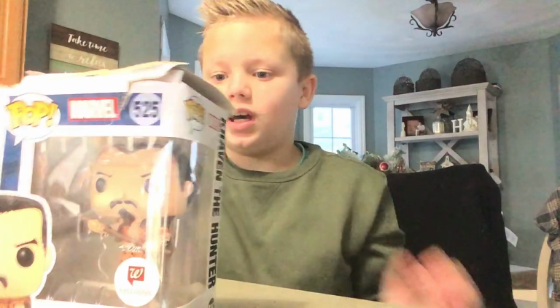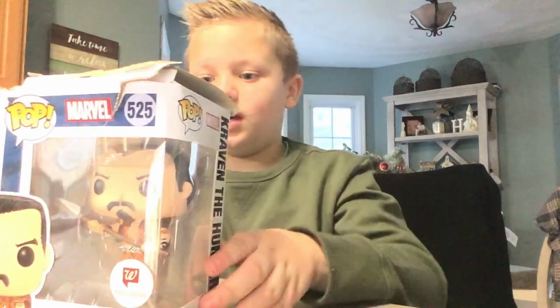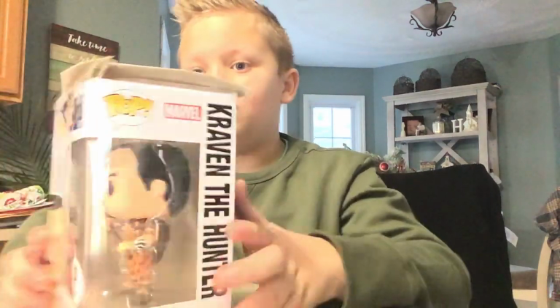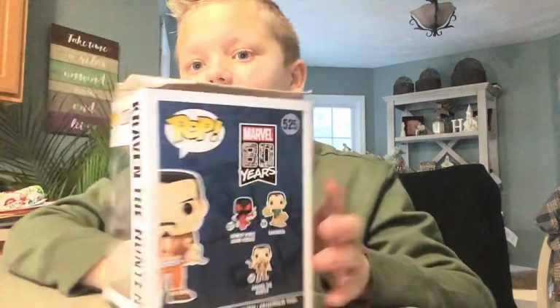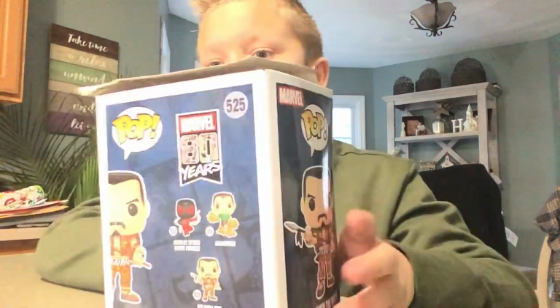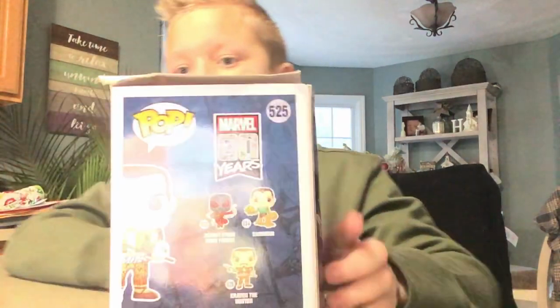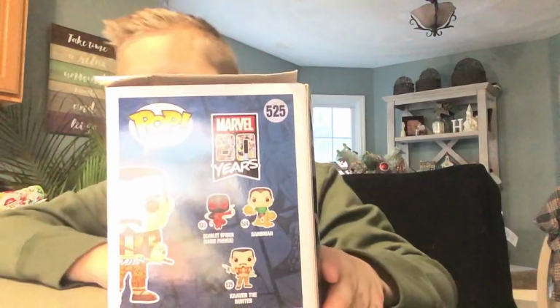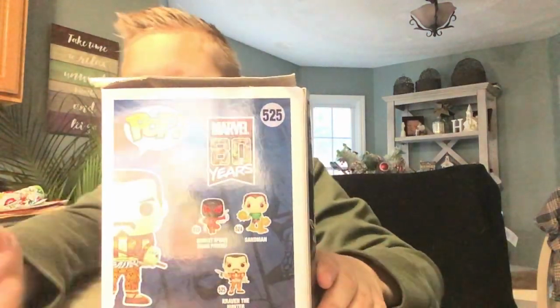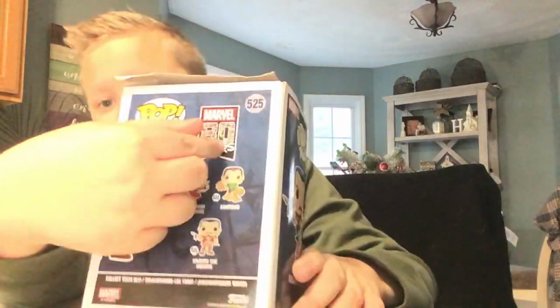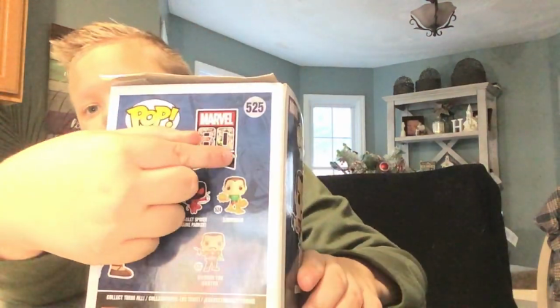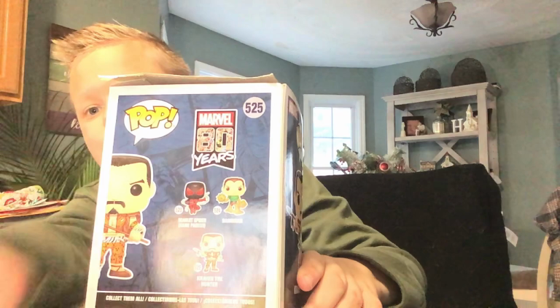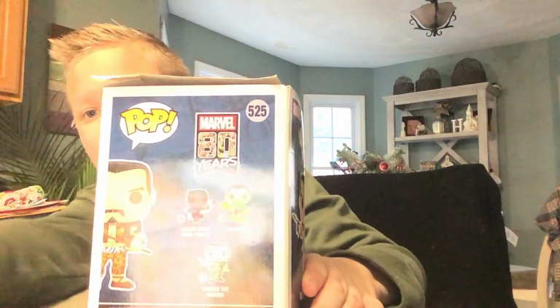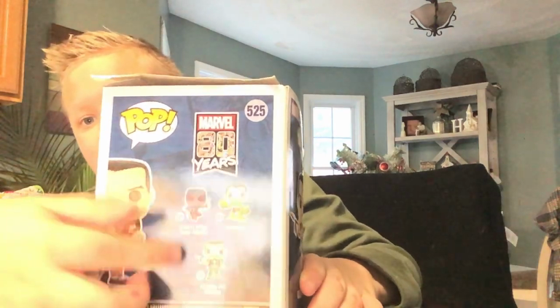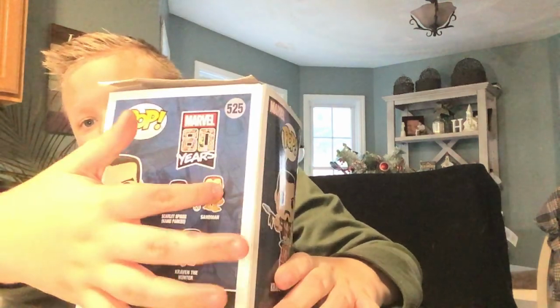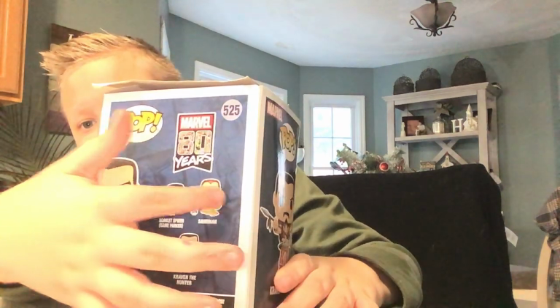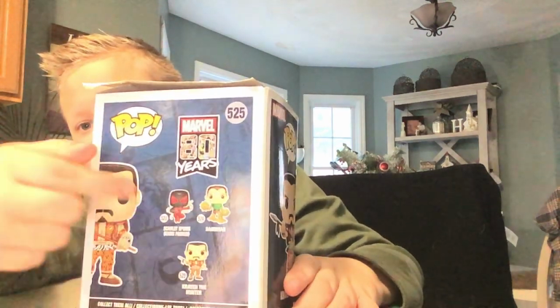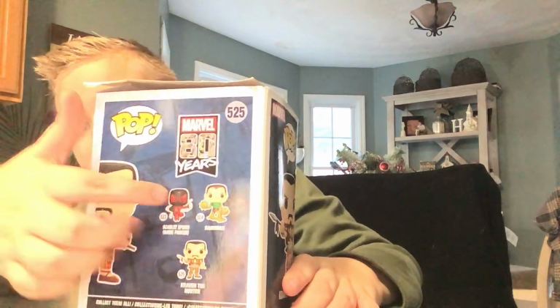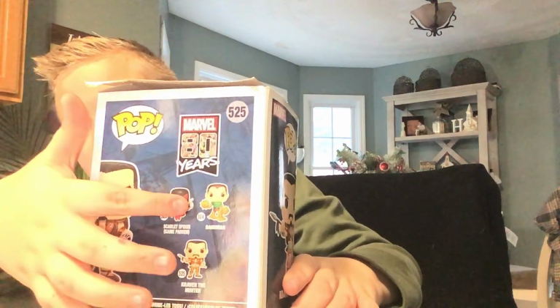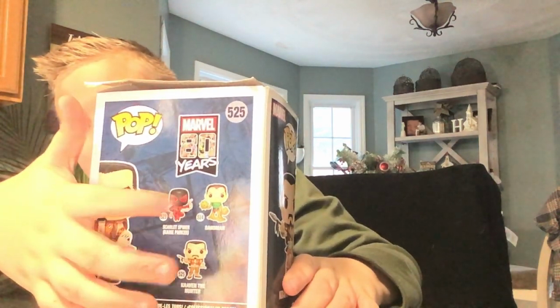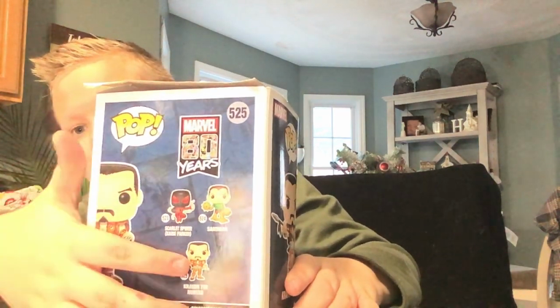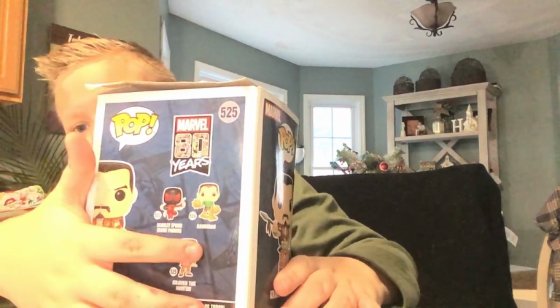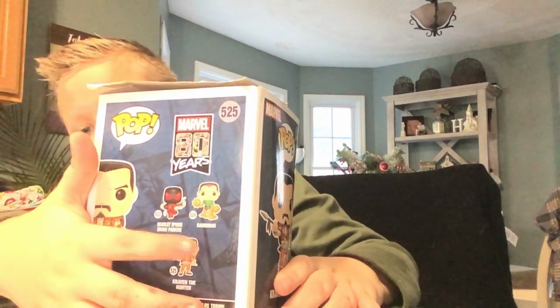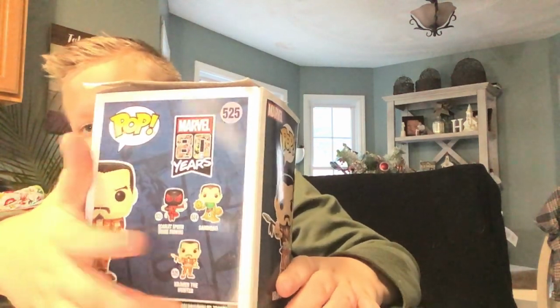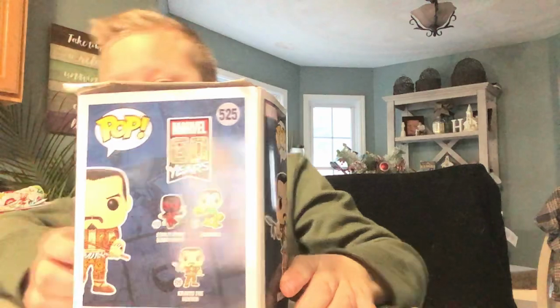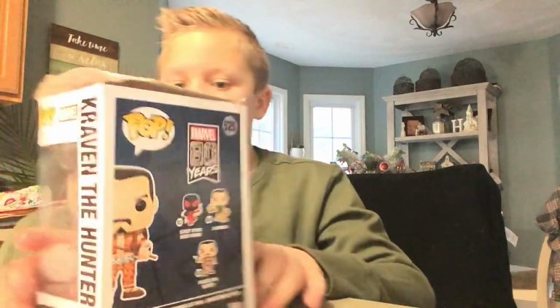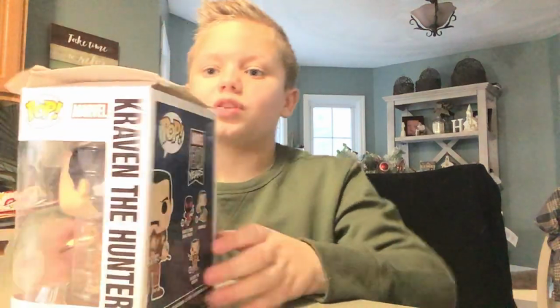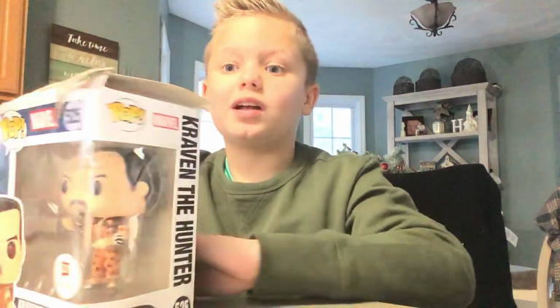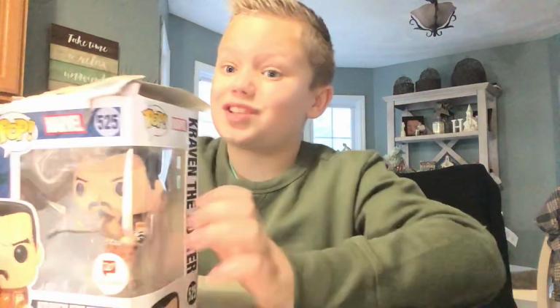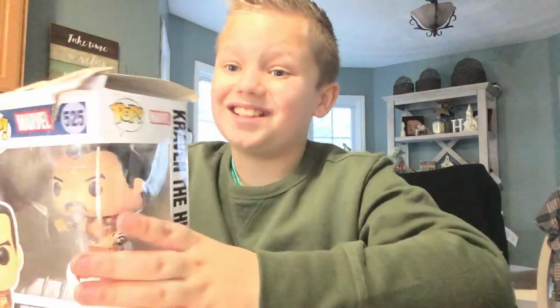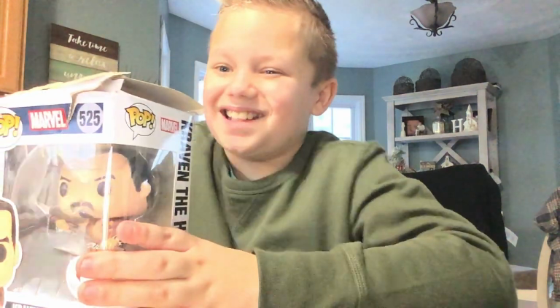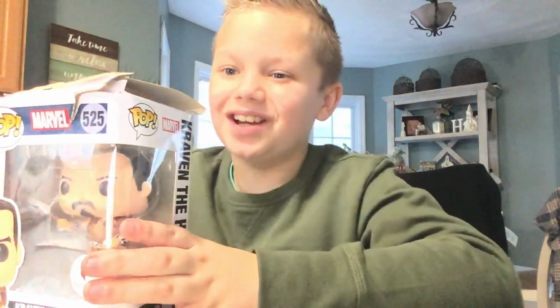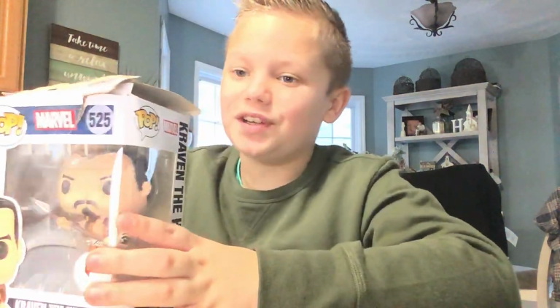The back of the box says 80 years. And there's Sane Man, there's Scarlet Spider, and there's ours. Let's just get right into the video.